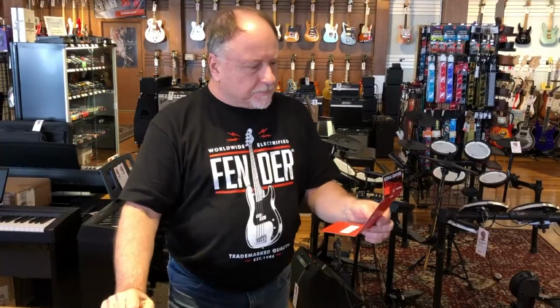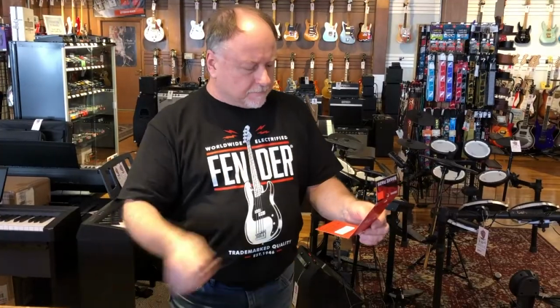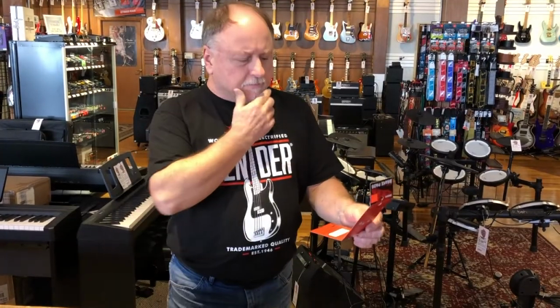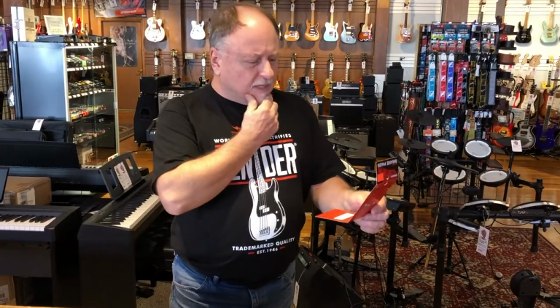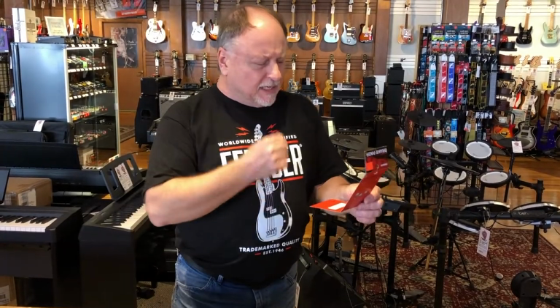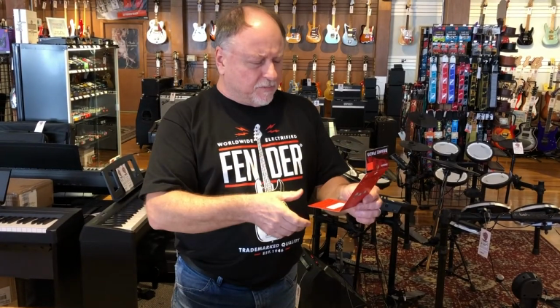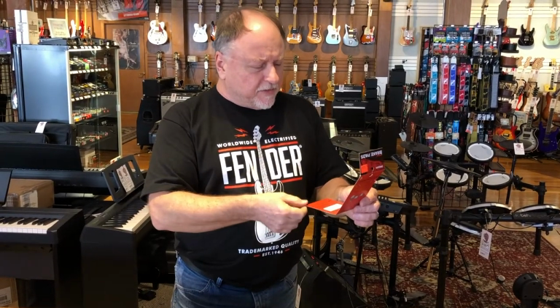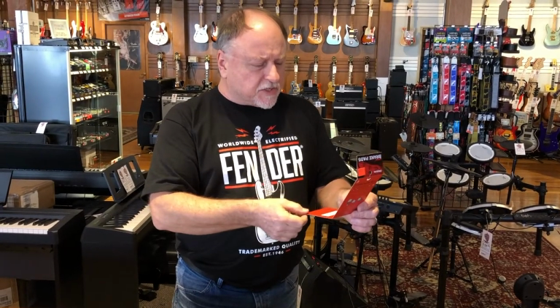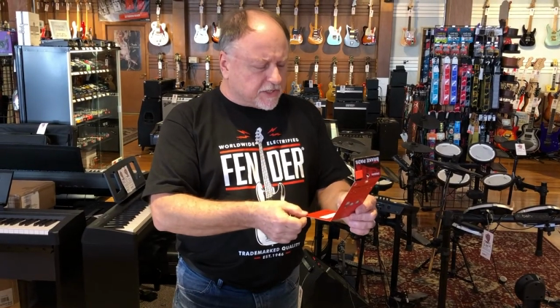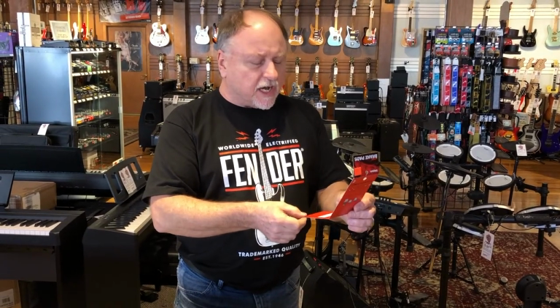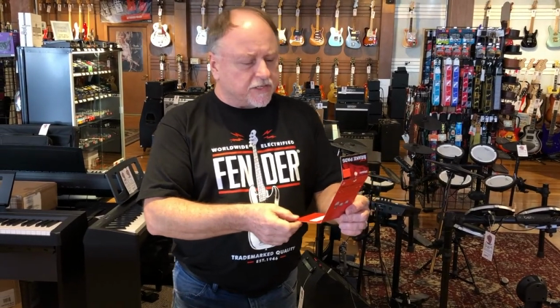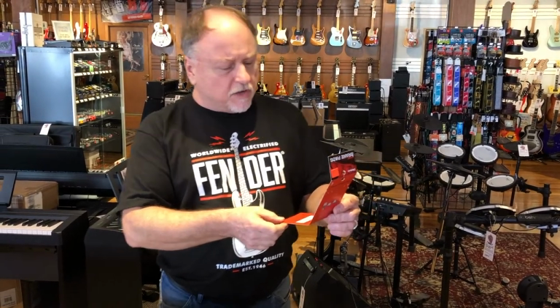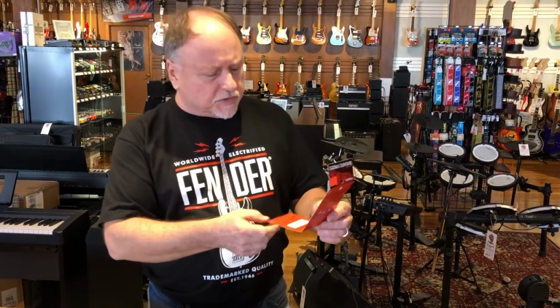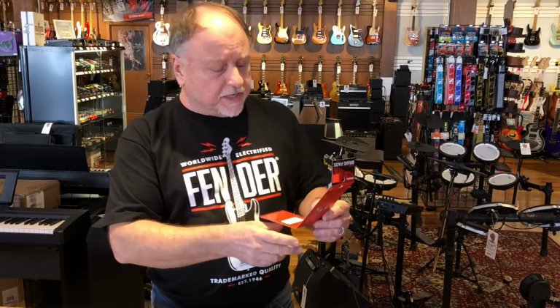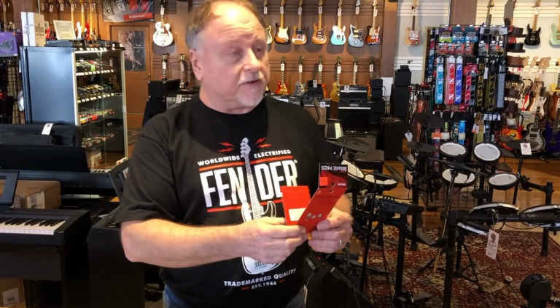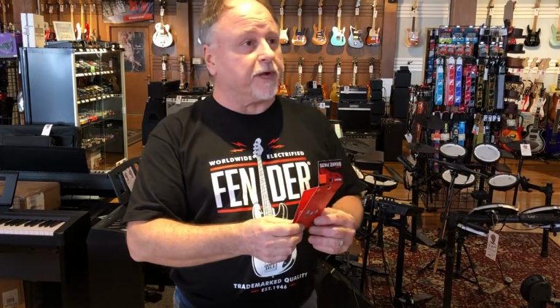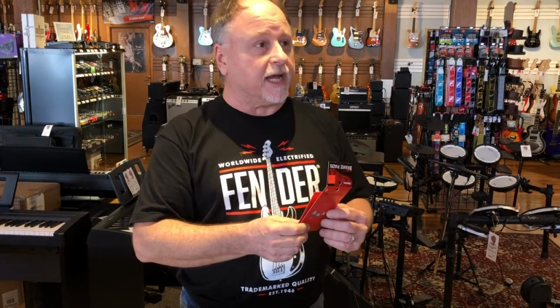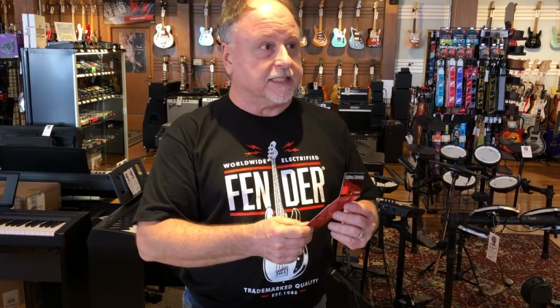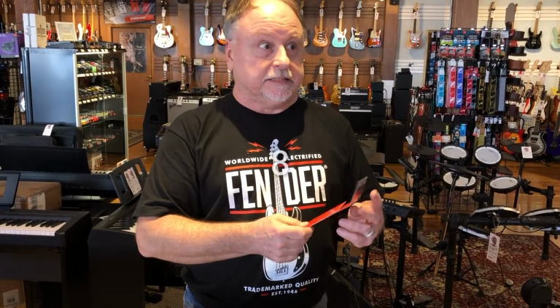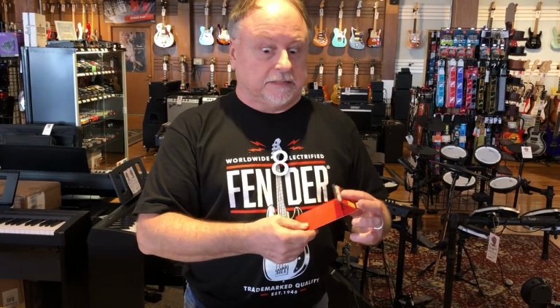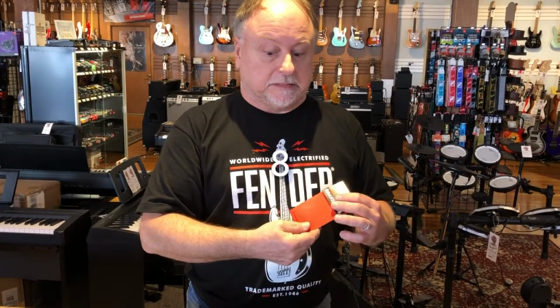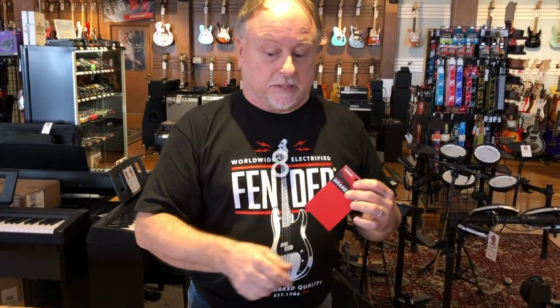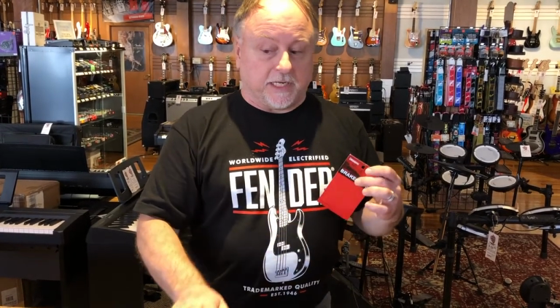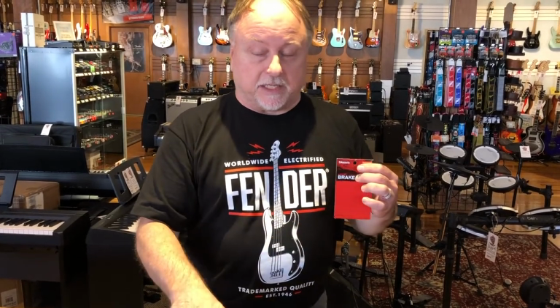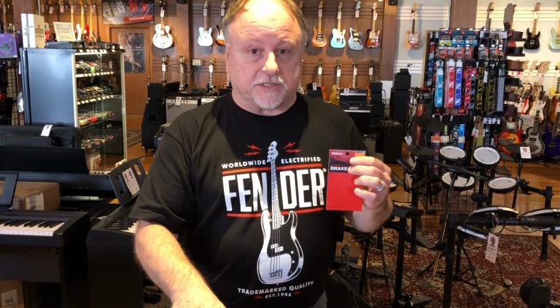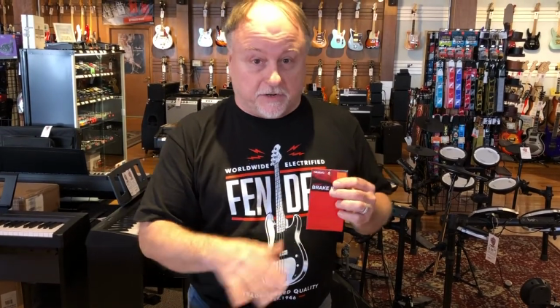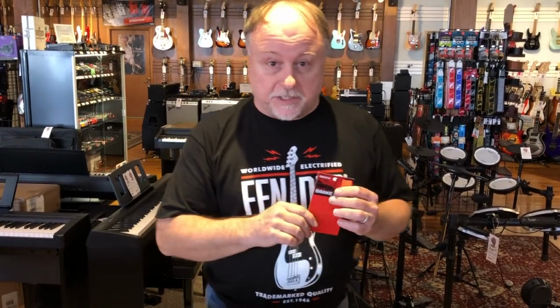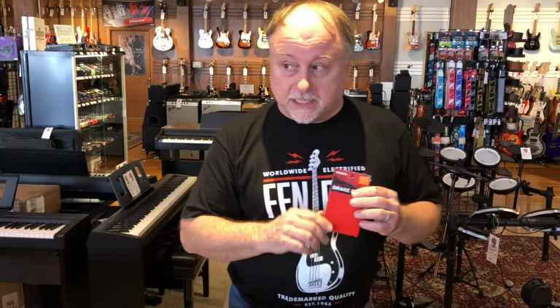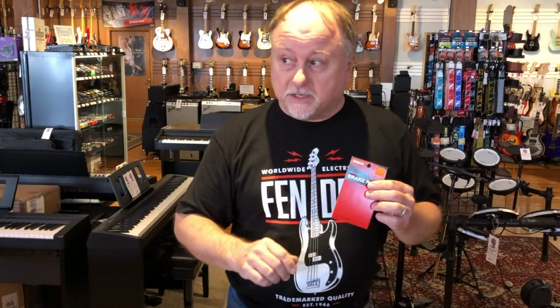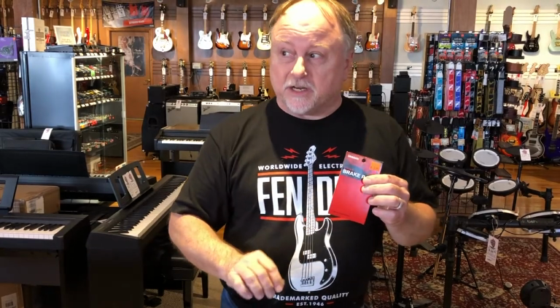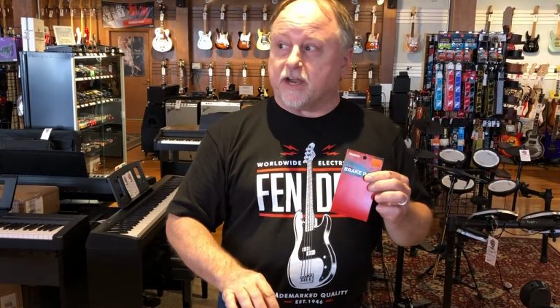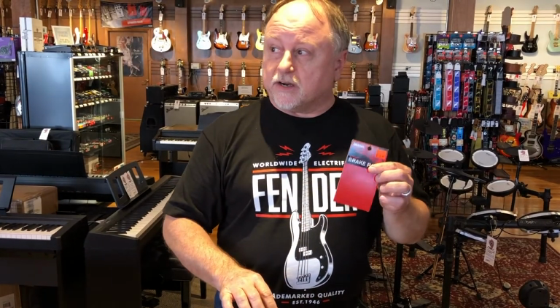Hey Scott, what are you doing? I'm reading the instructions on how to install those D'Addario brake pads. We're going to take a look at this guitar here in a second — and you're not going to air that, are you?